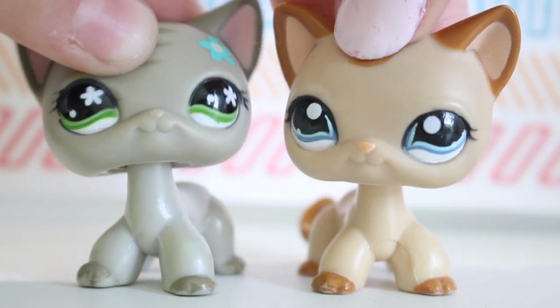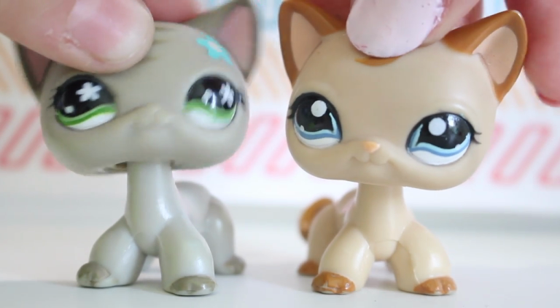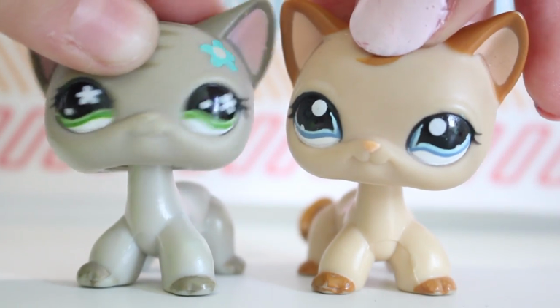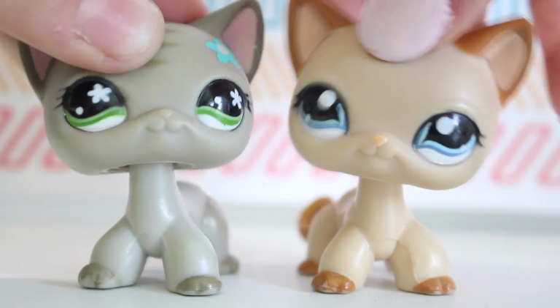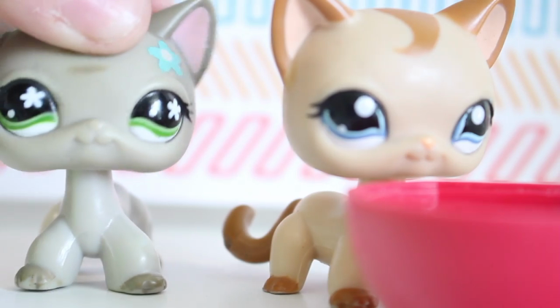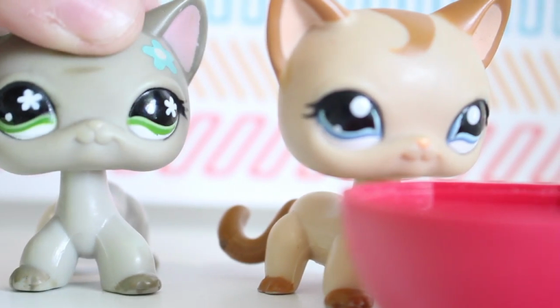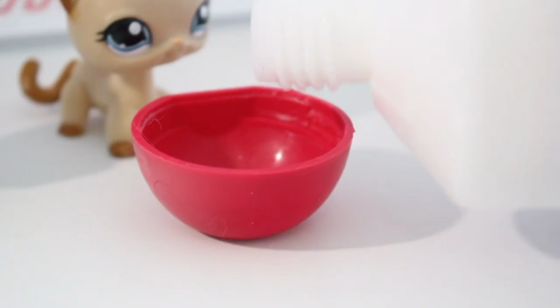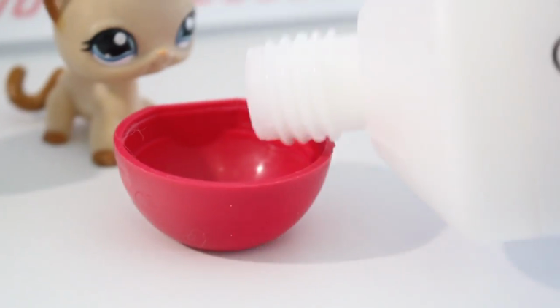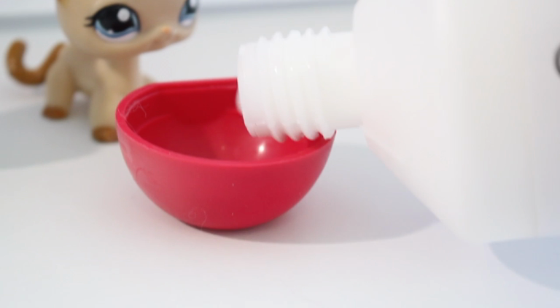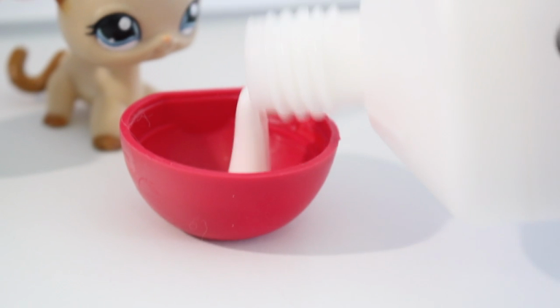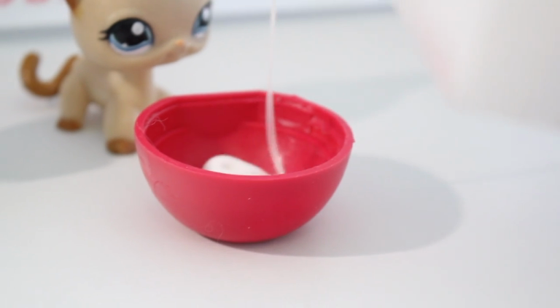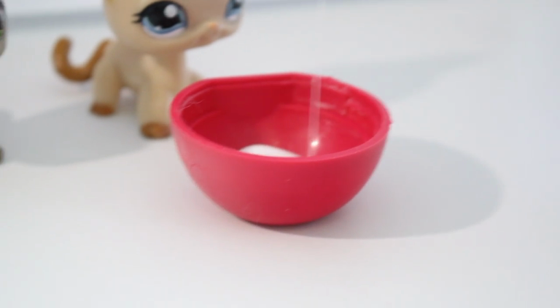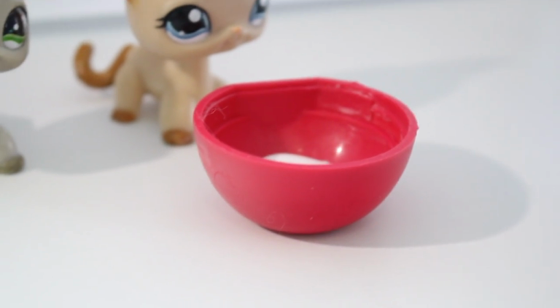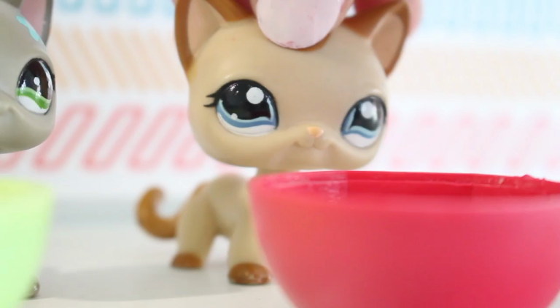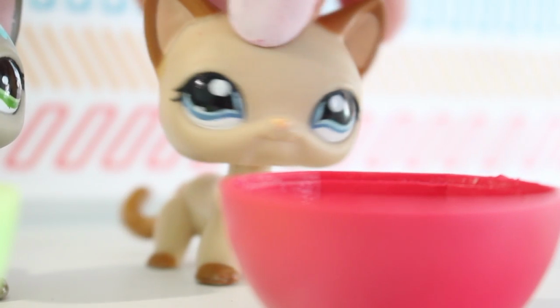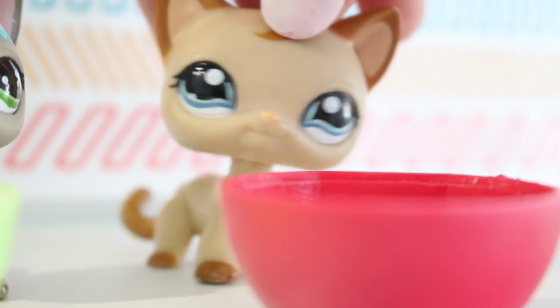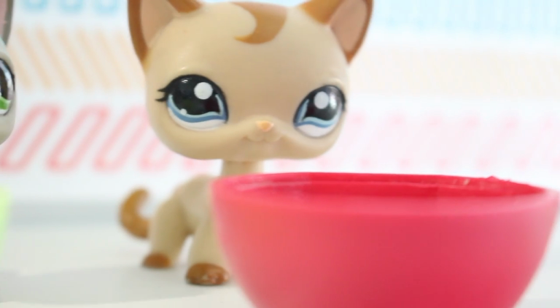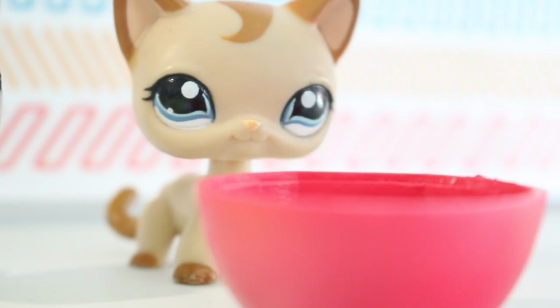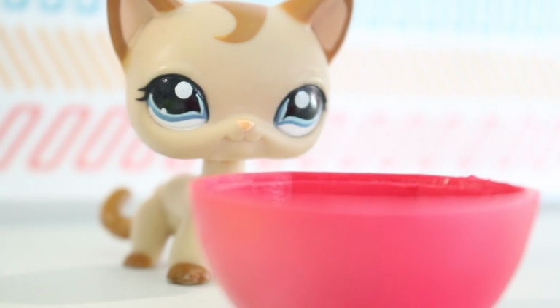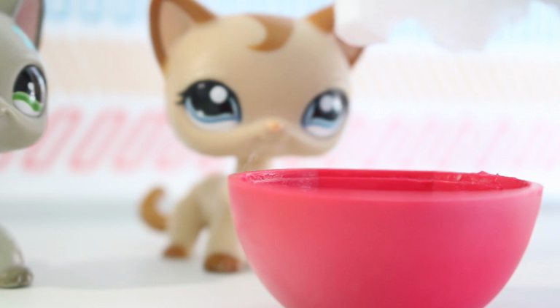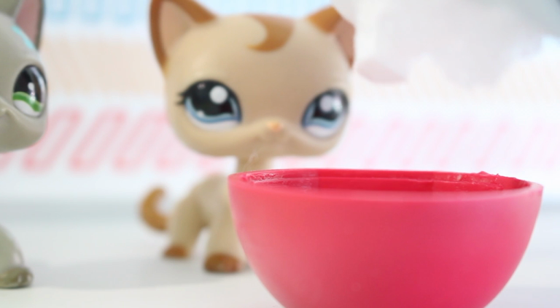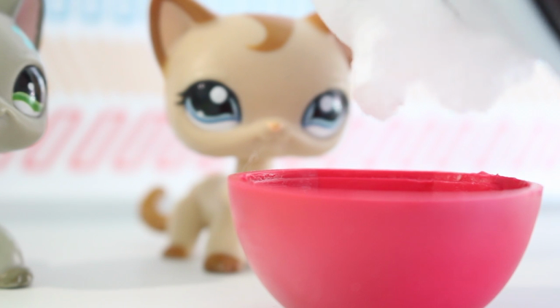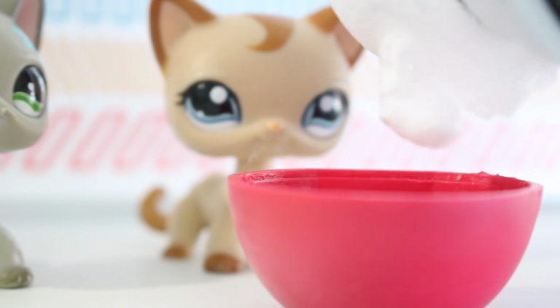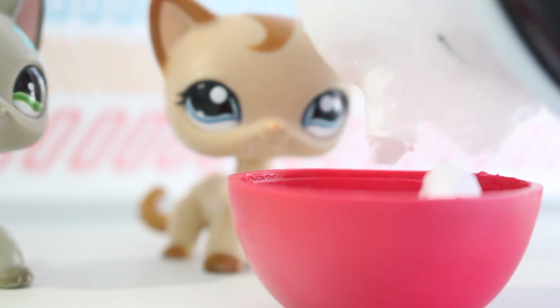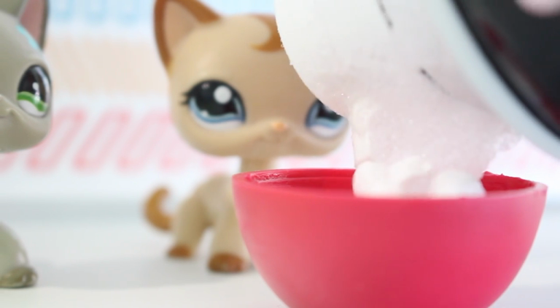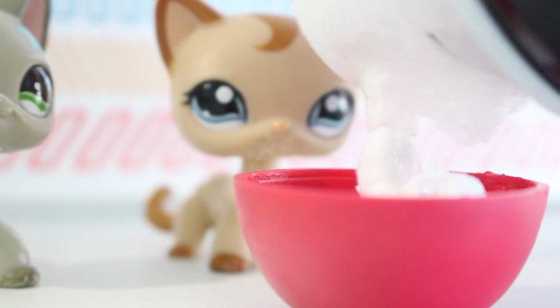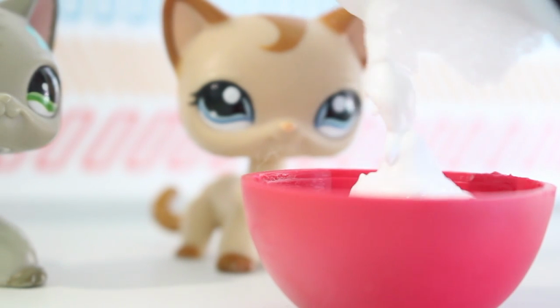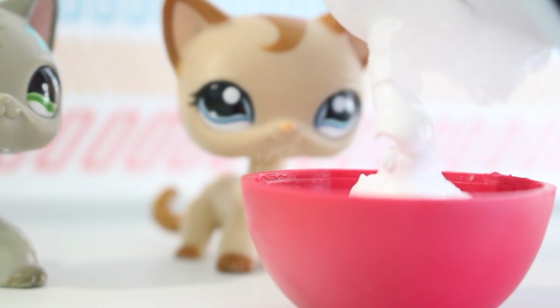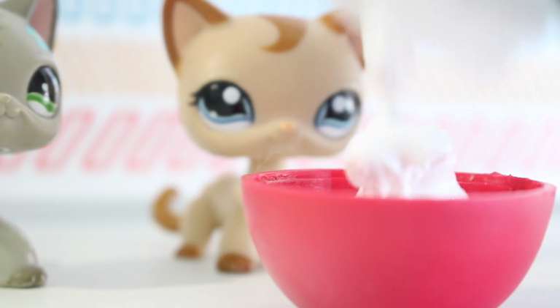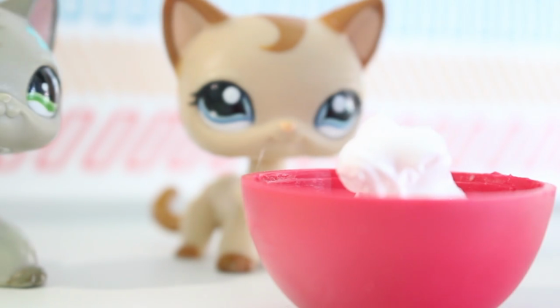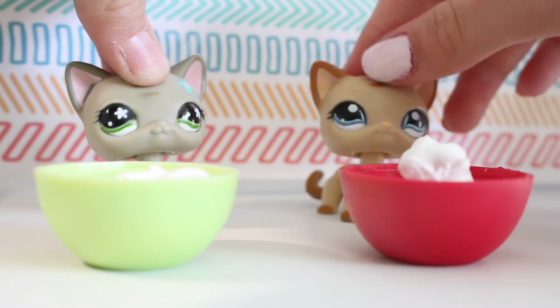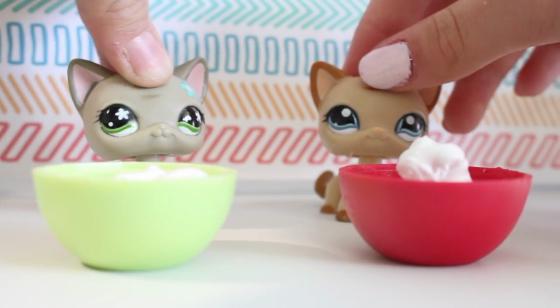First pour the glue into your bowl. Then add your shaving foam. Then mix.